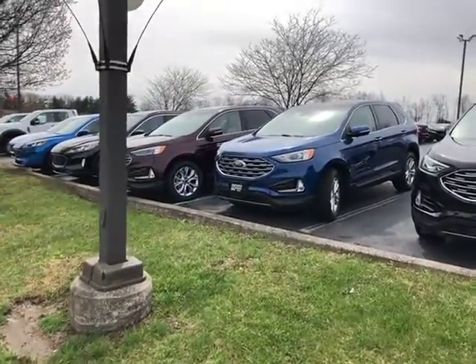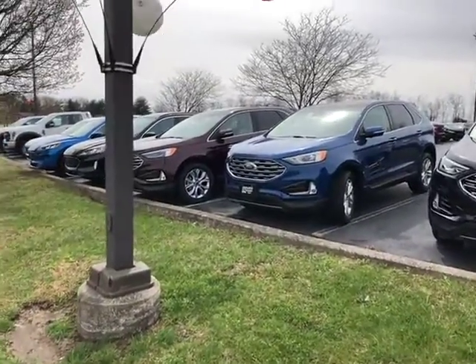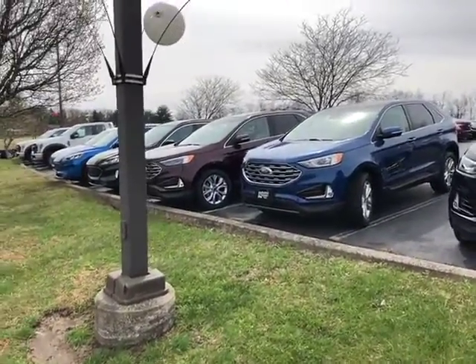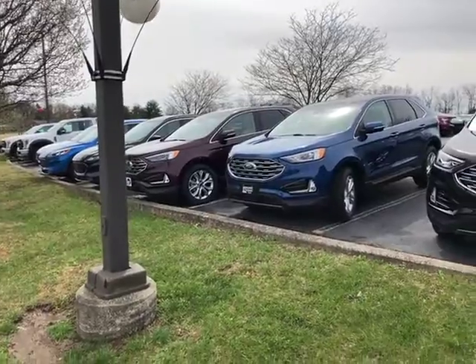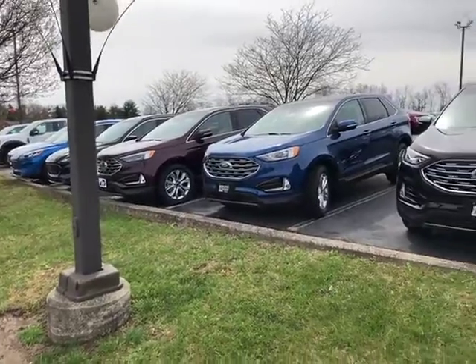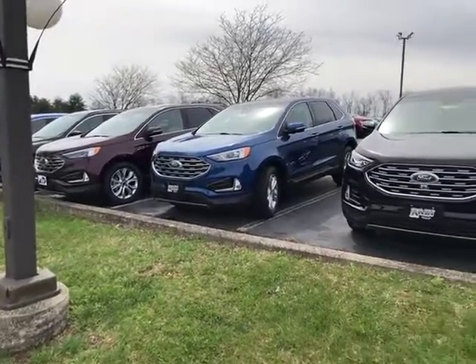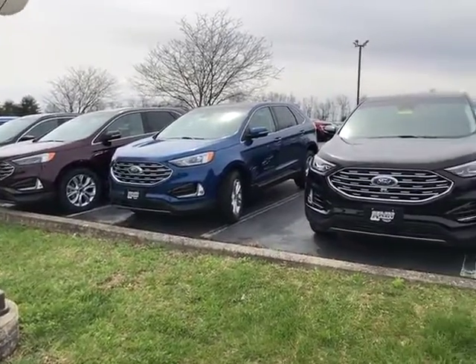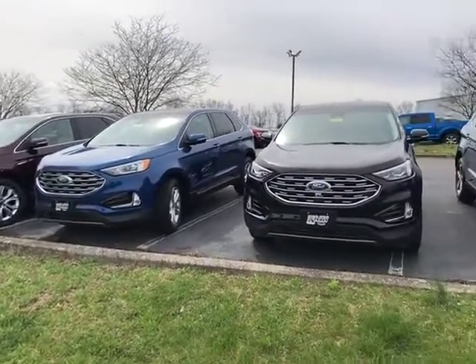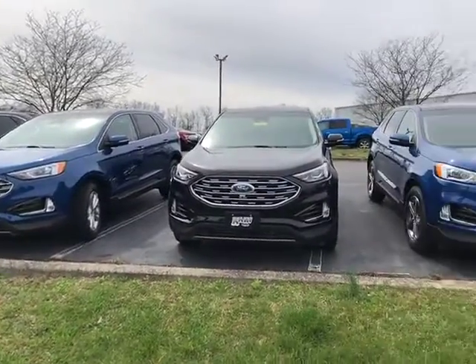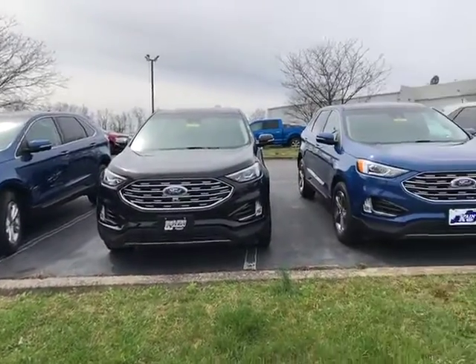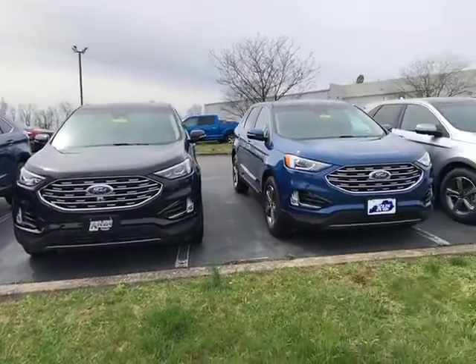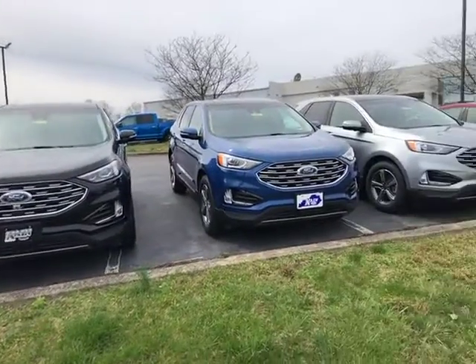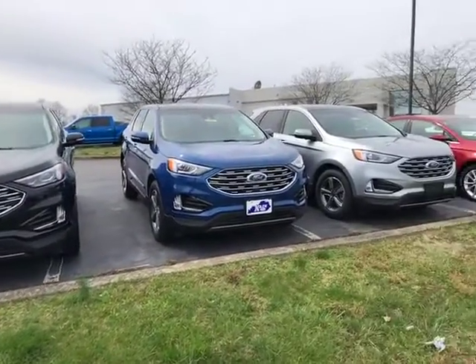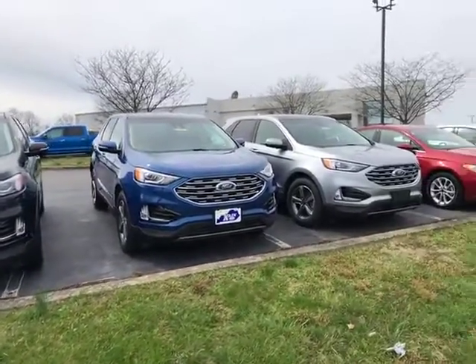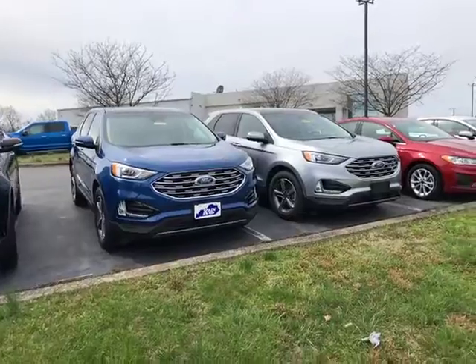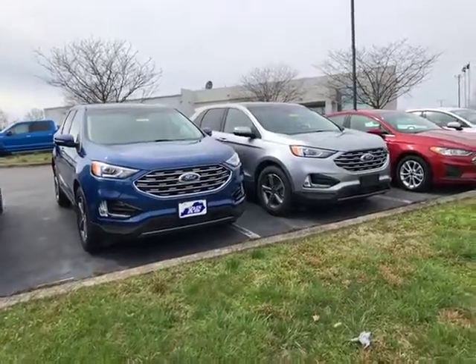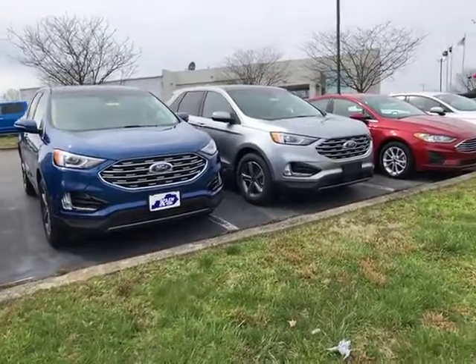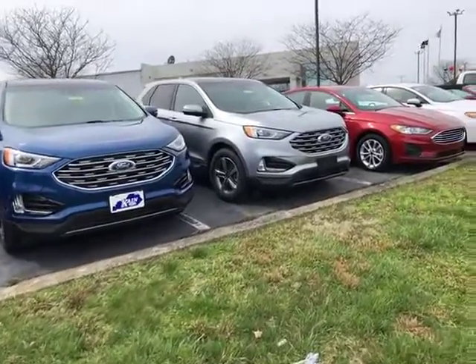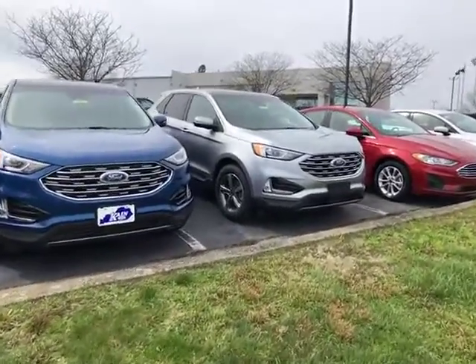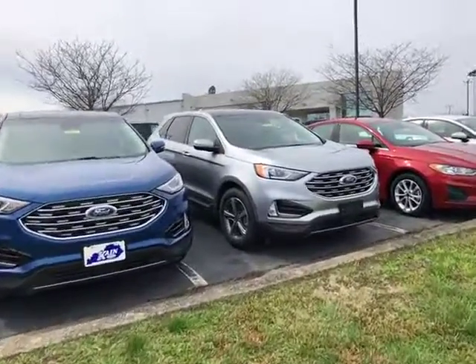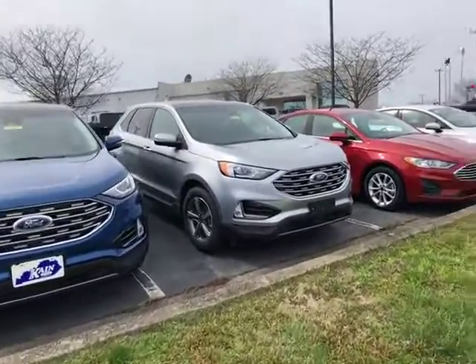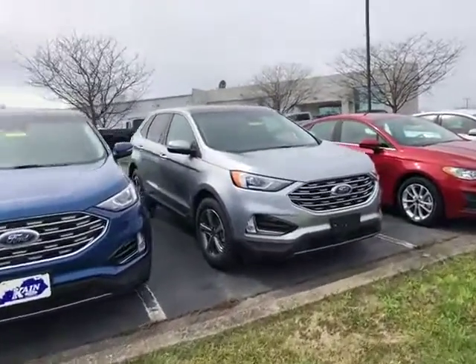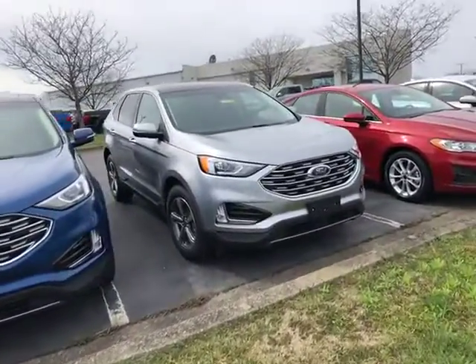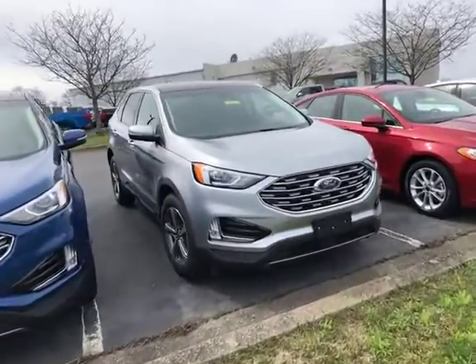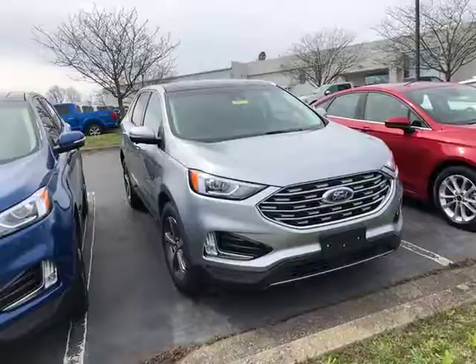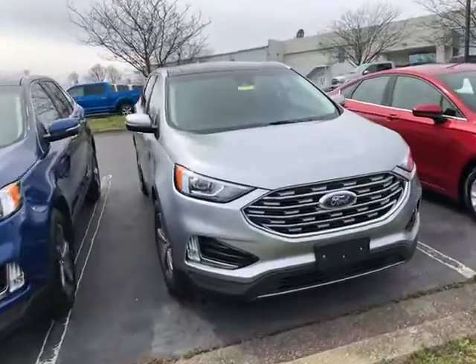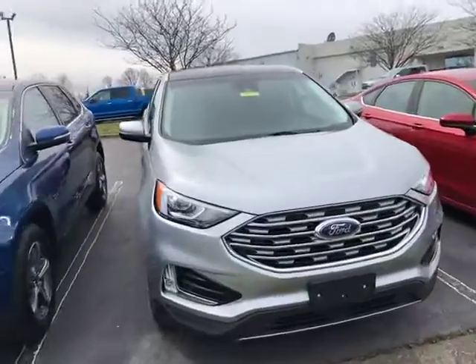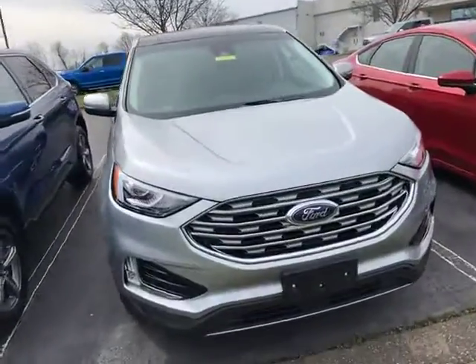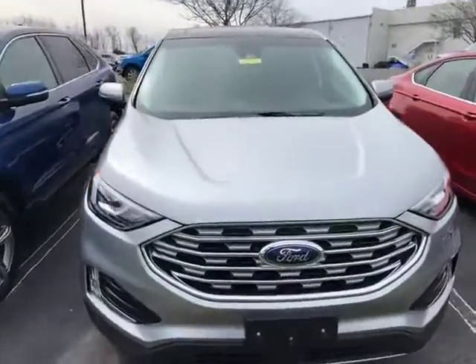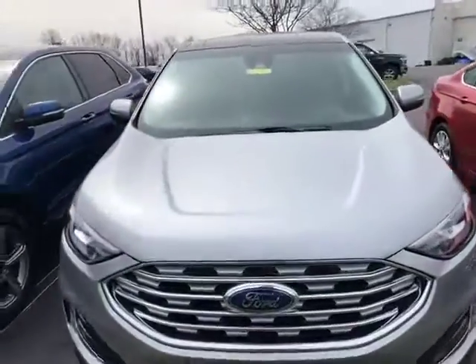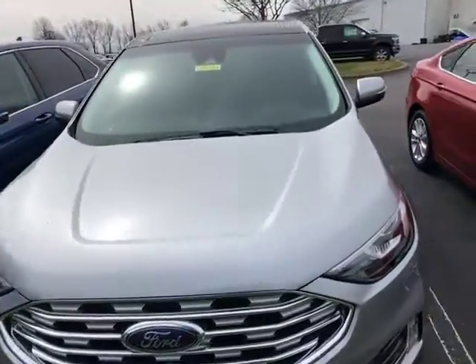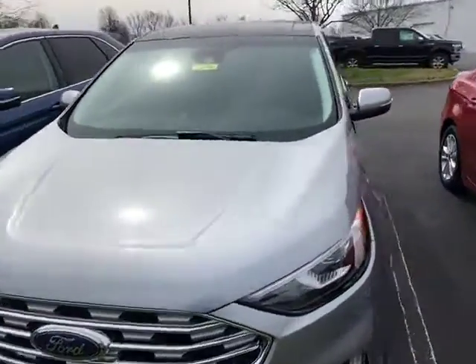From the left right here, burgundy velvet, all the way over to iconic silver. Packages are SELs, limited. Gorgeous, gorgeous SUVs.